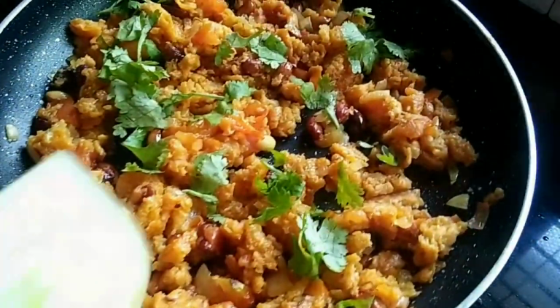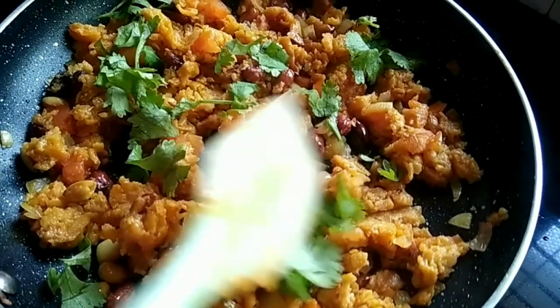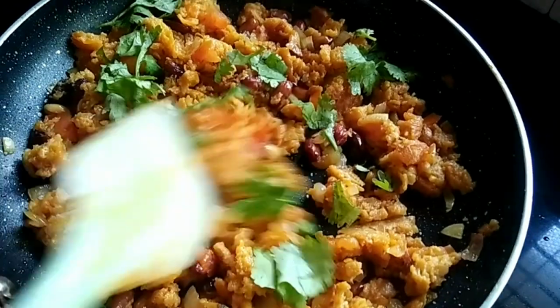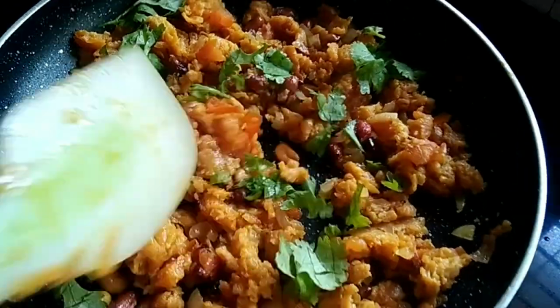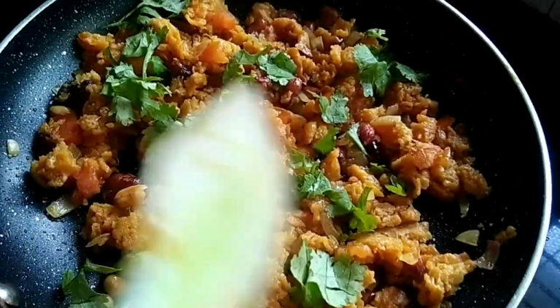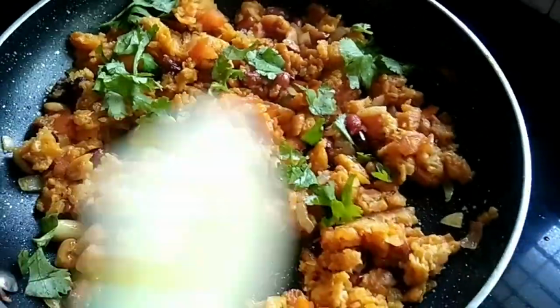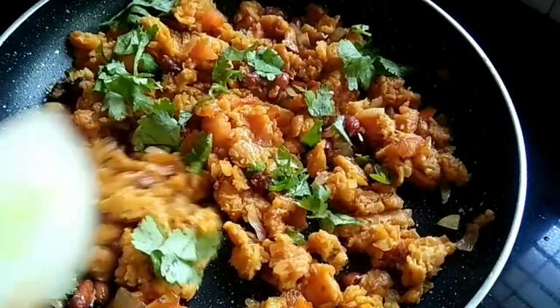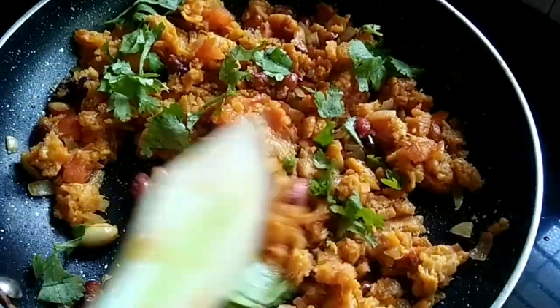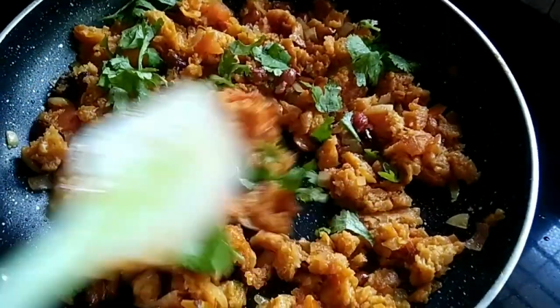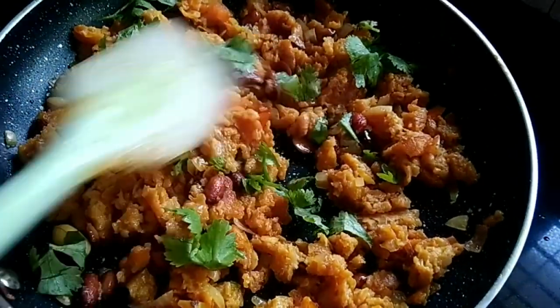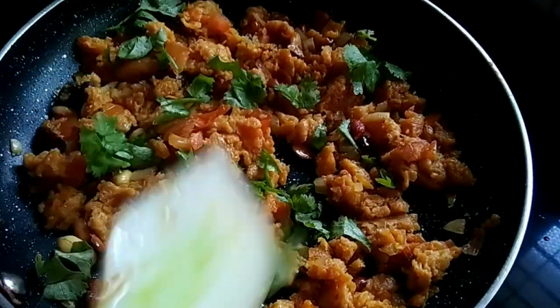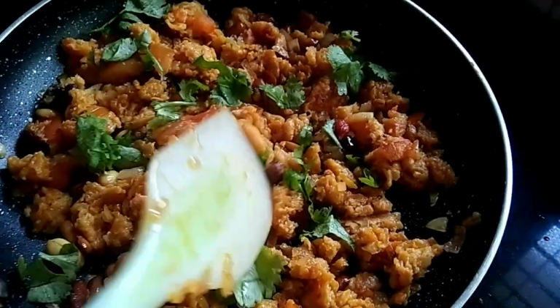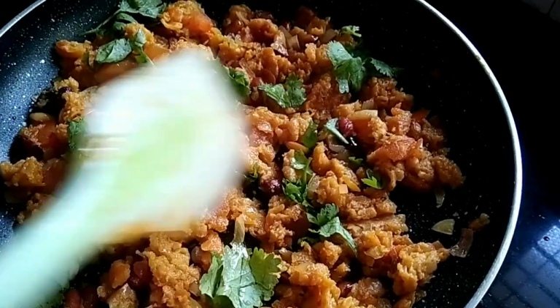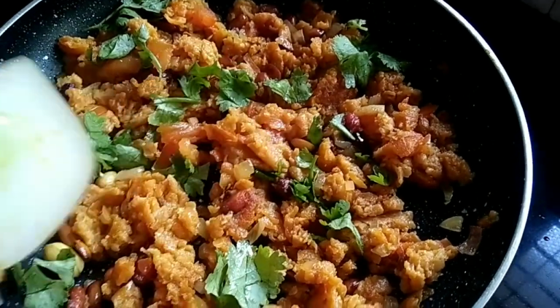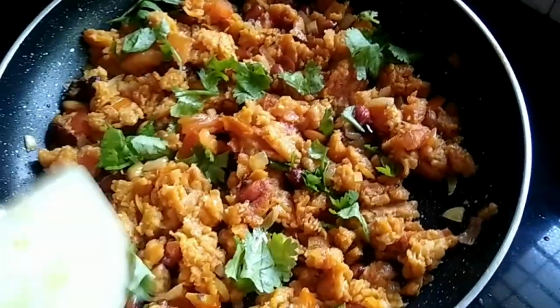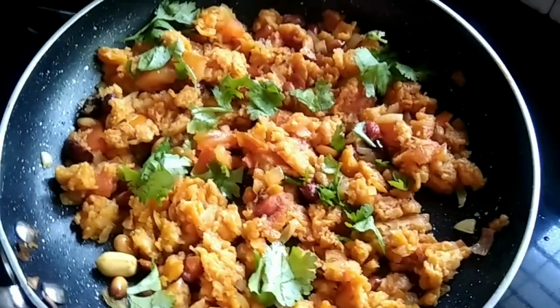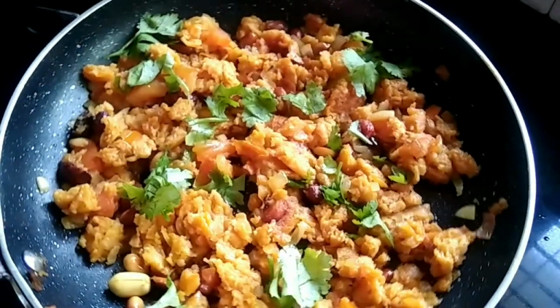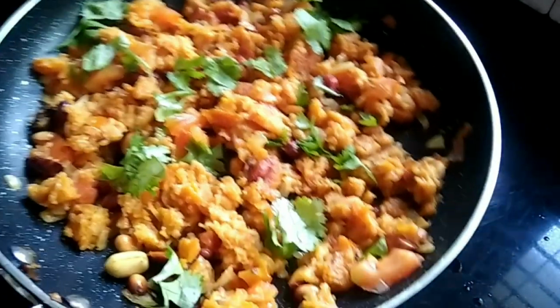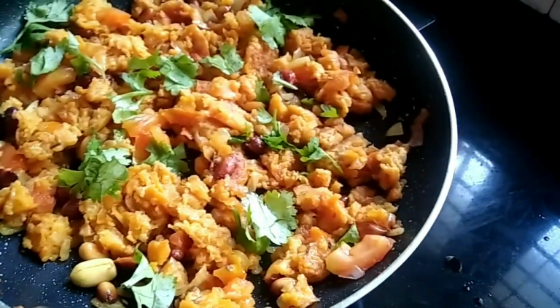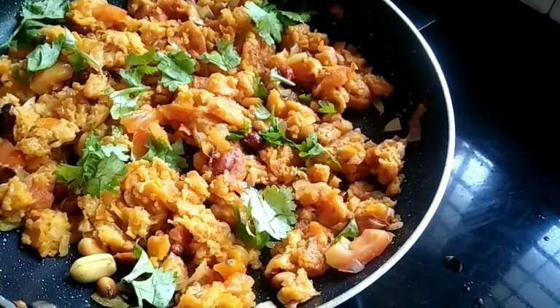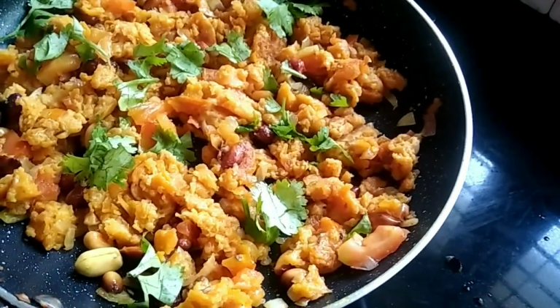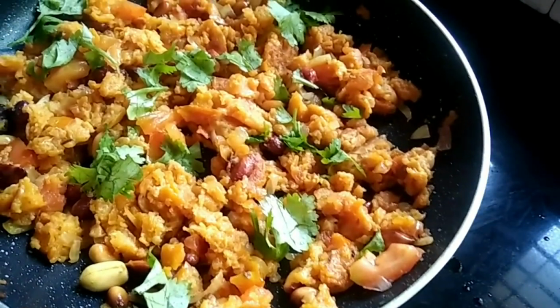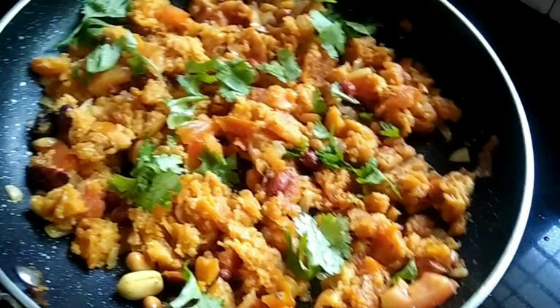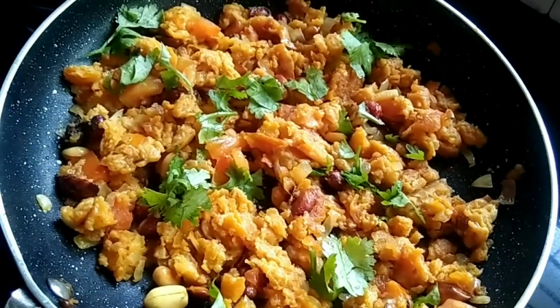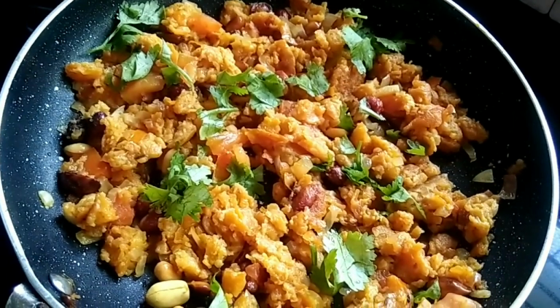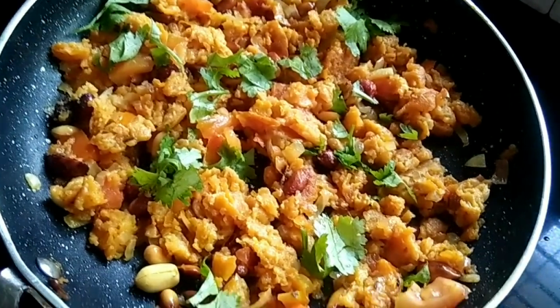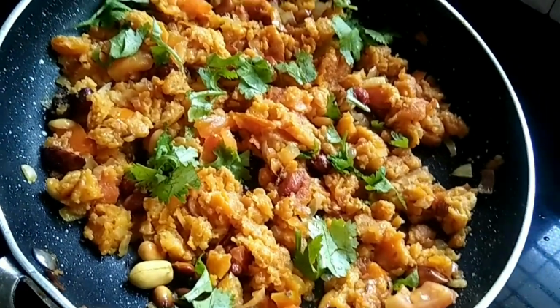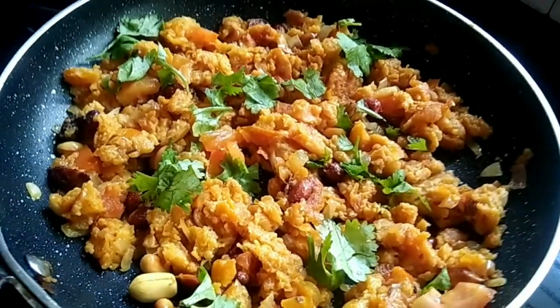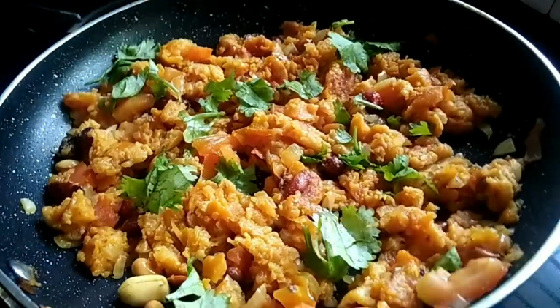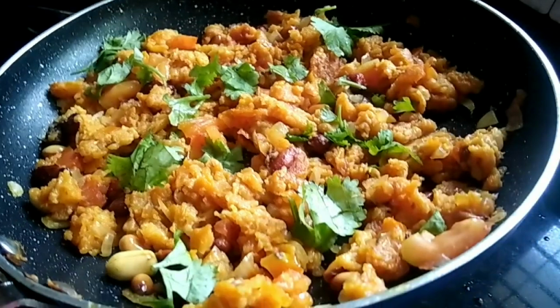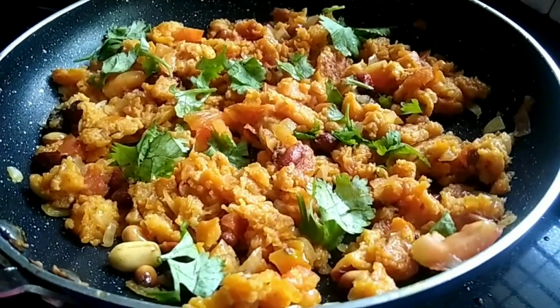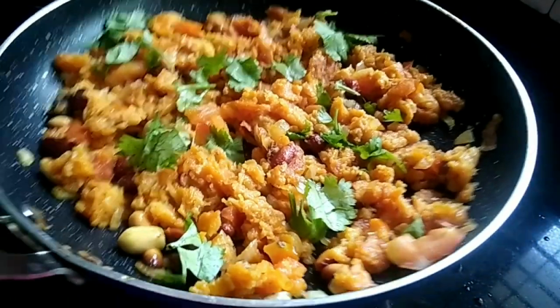Now we are ready to cook cornflakes. This is the cornflakes. It's a good flavor. Try it again. Thank you for watching. Bye.